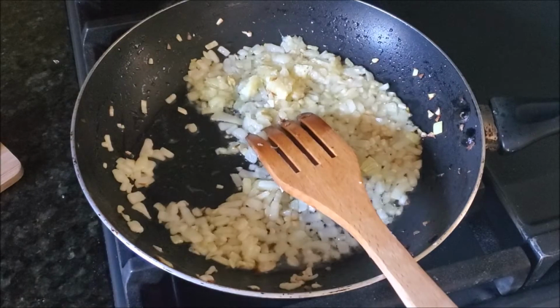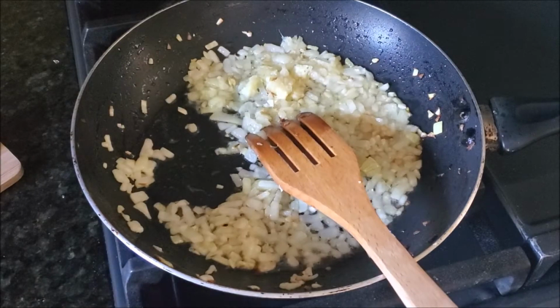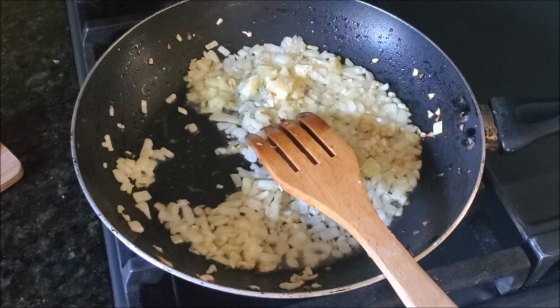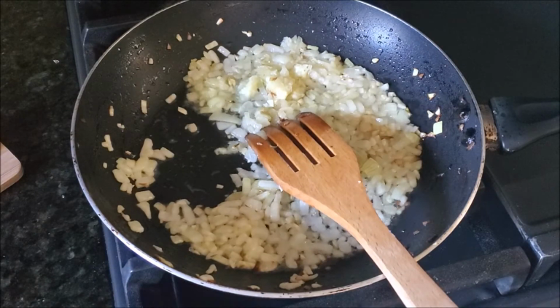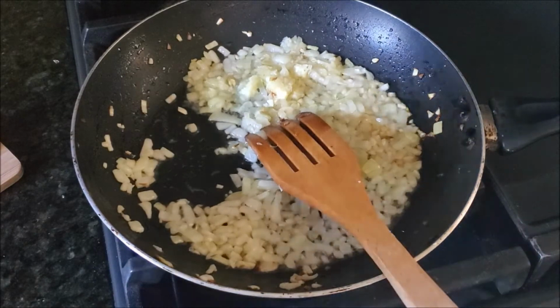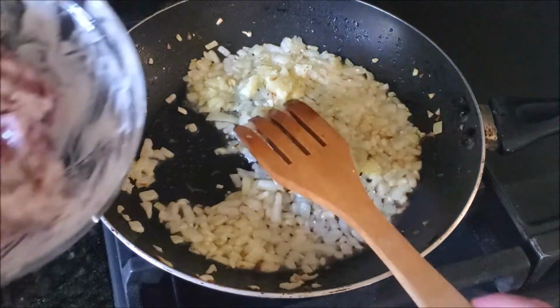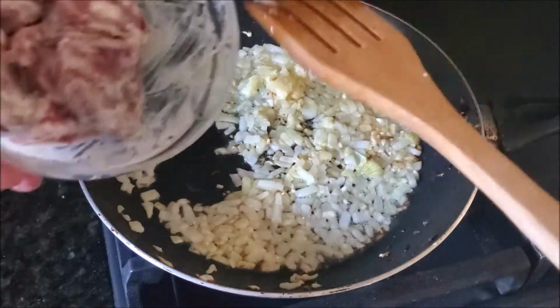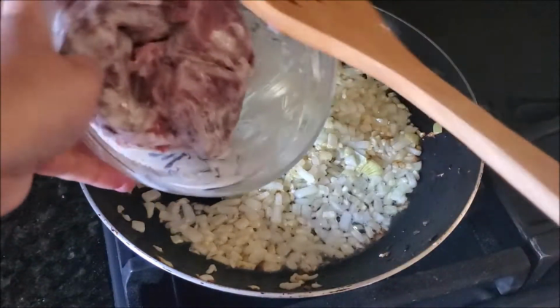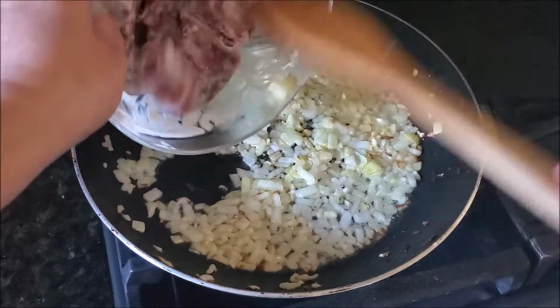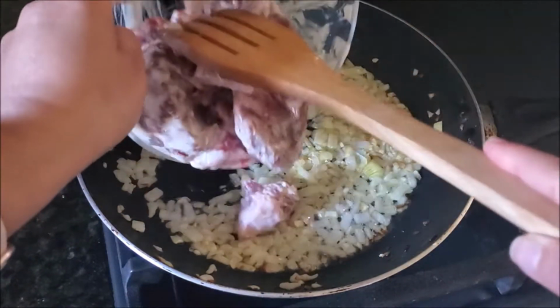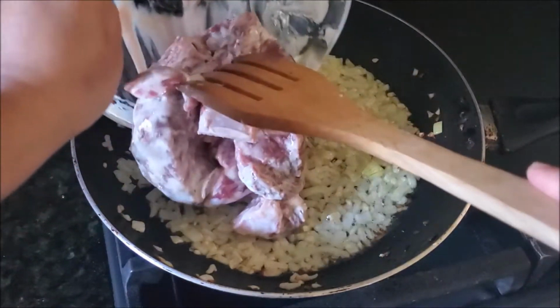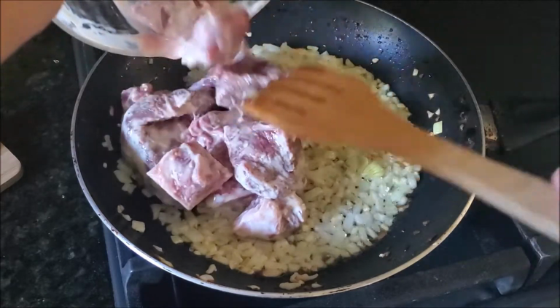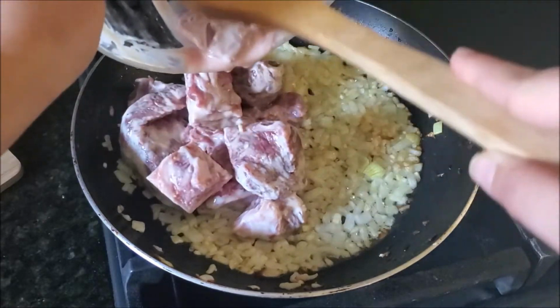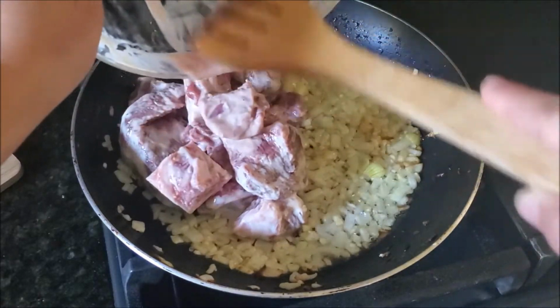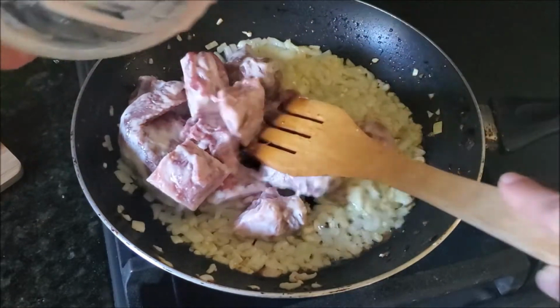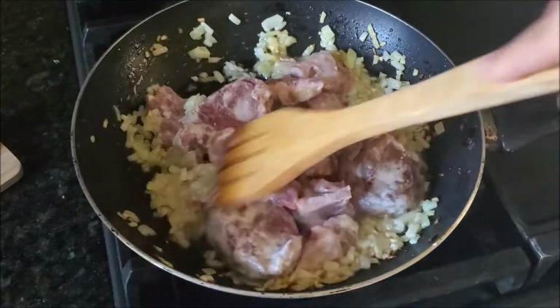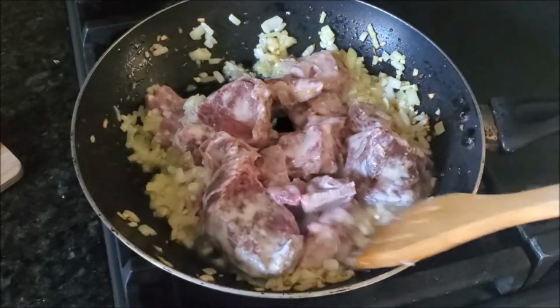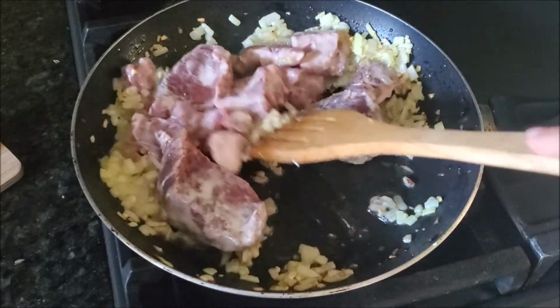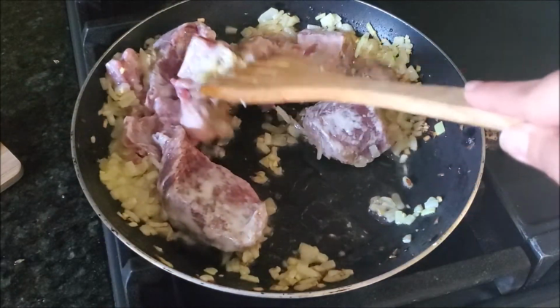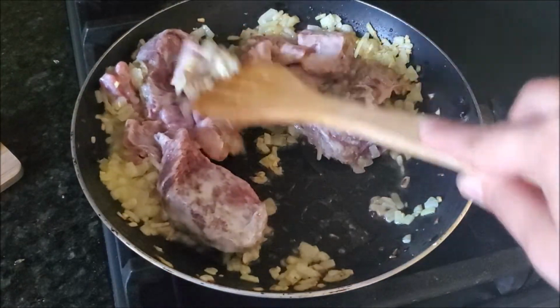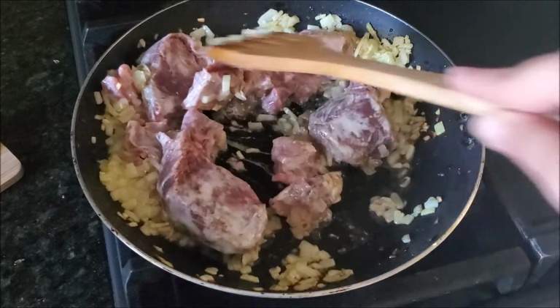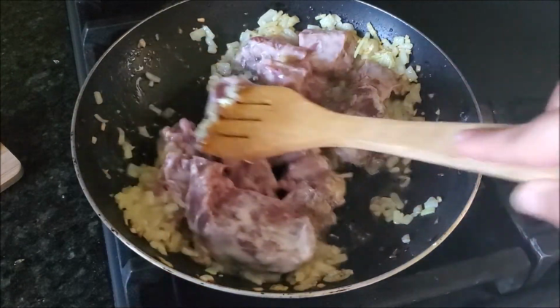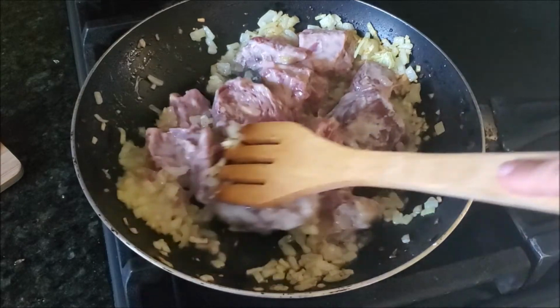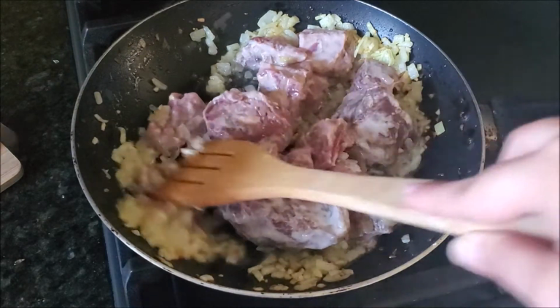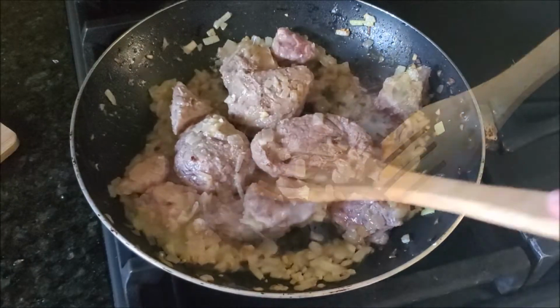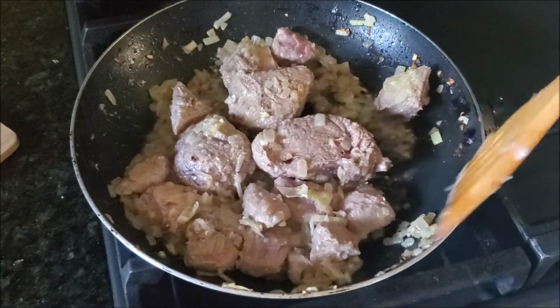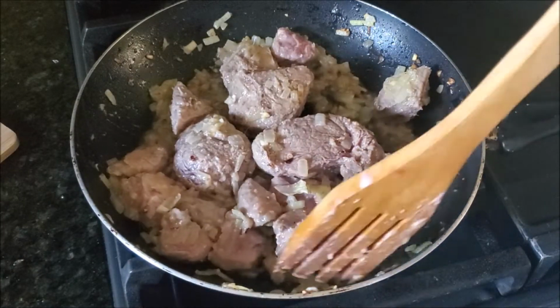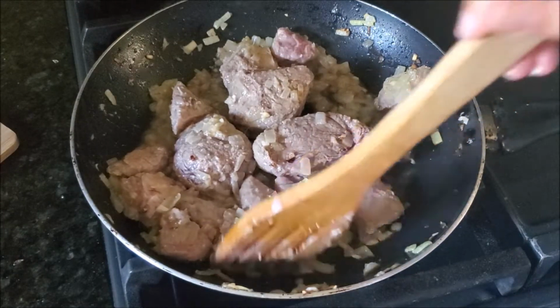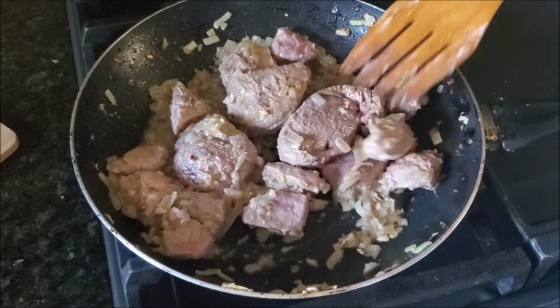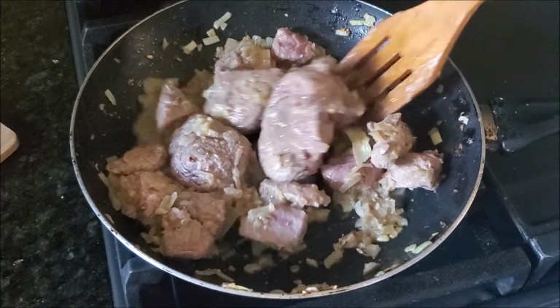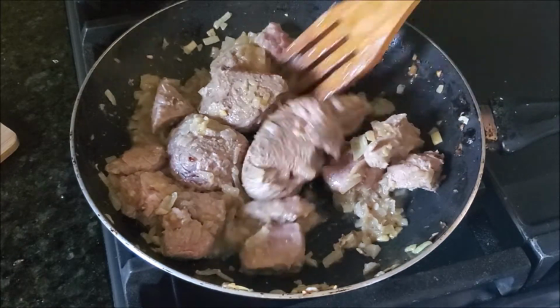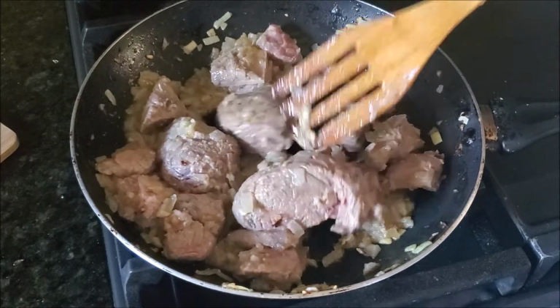Now it's time to add the meat. I added a little bit of yogurt to my meat while I was chopping the onions and frying them — taken from the yogurt I'm using in the whole recipe. Now cook the meat until it starts to change its color.